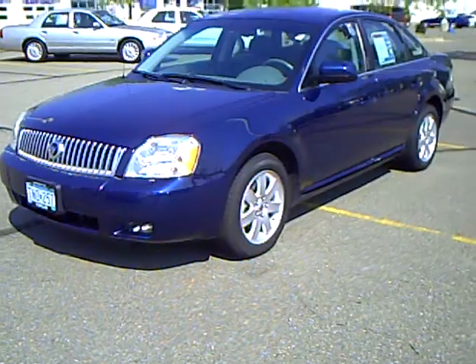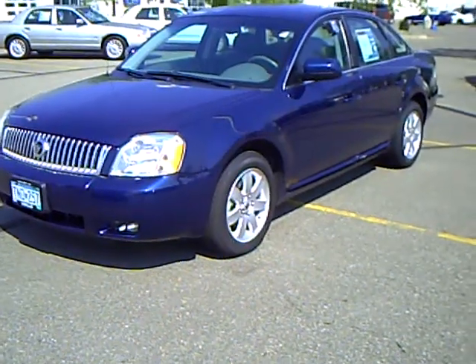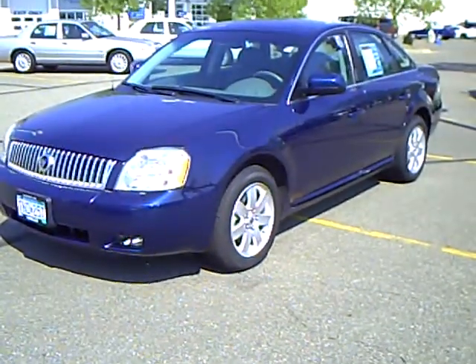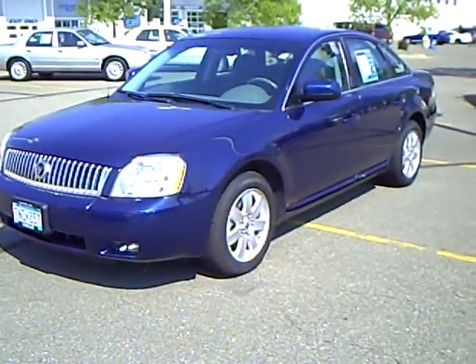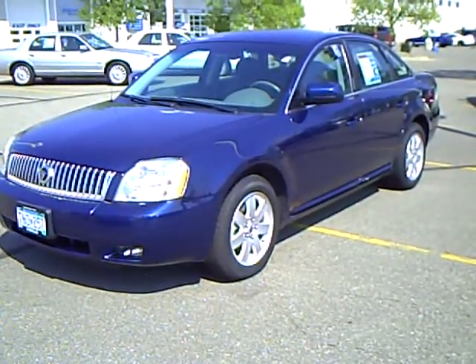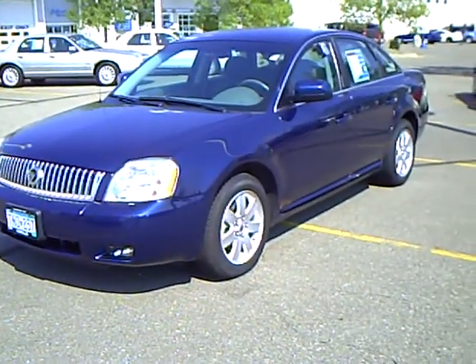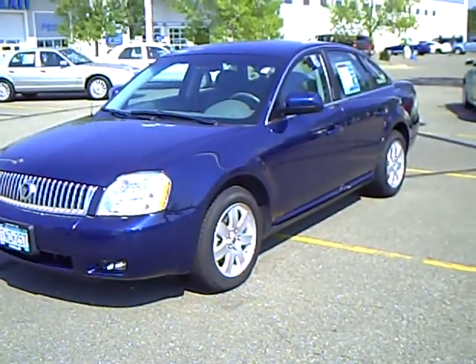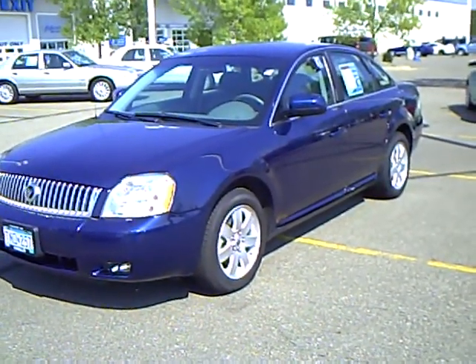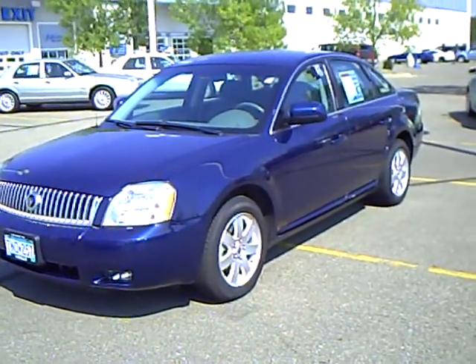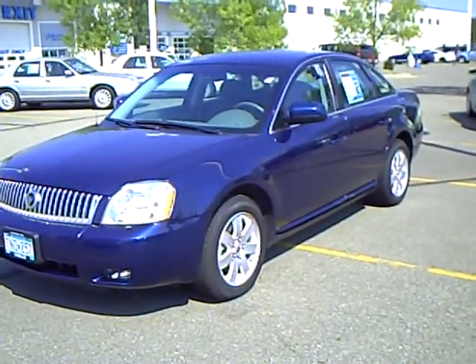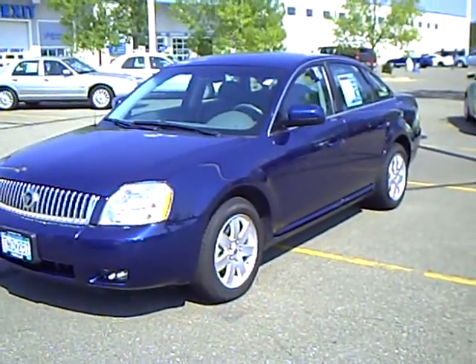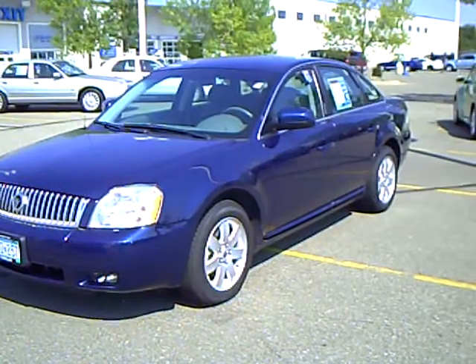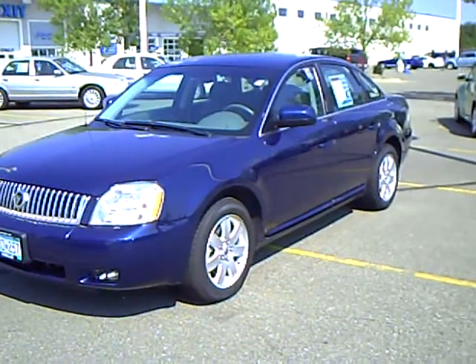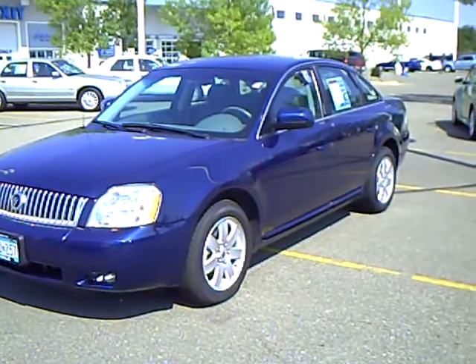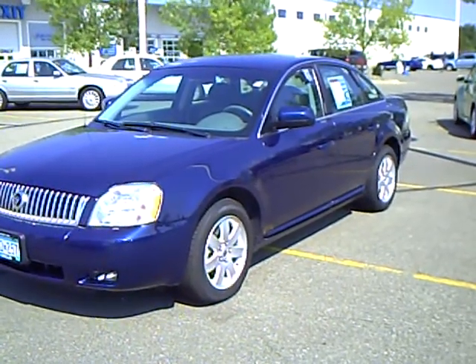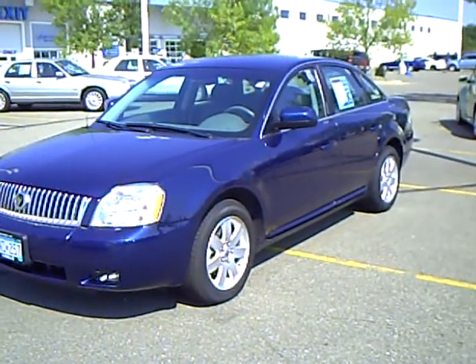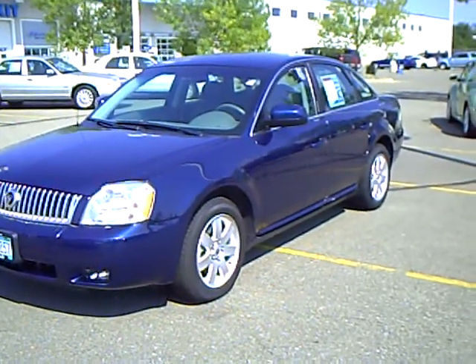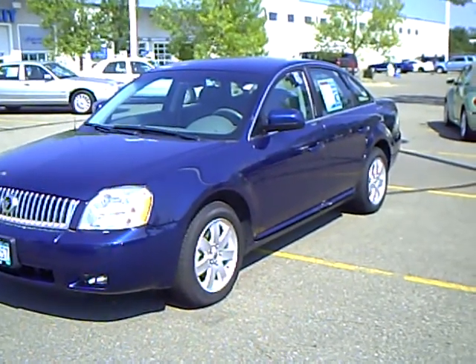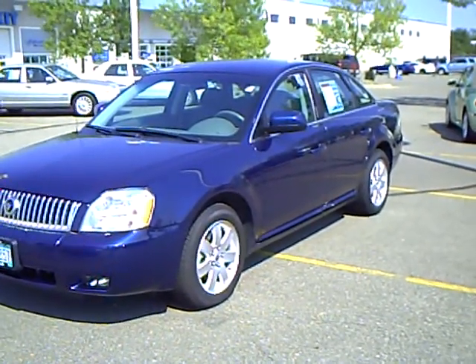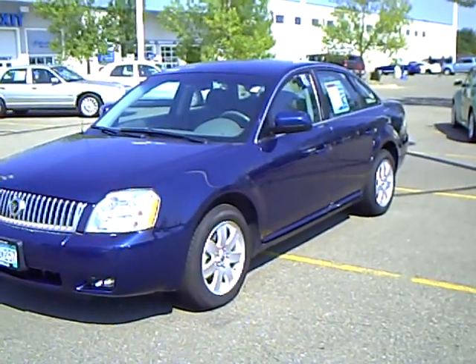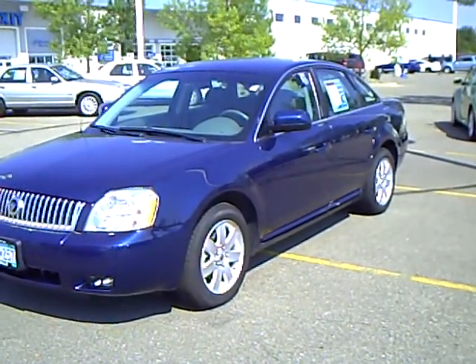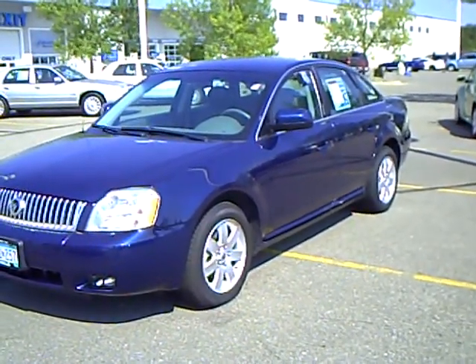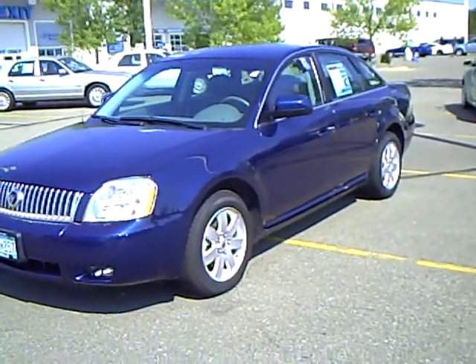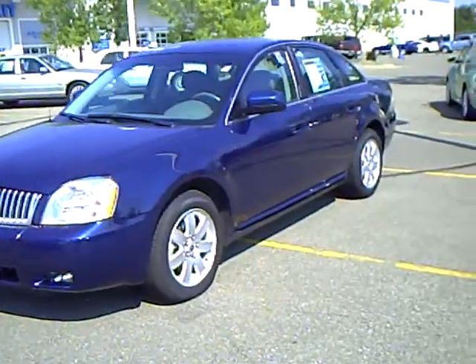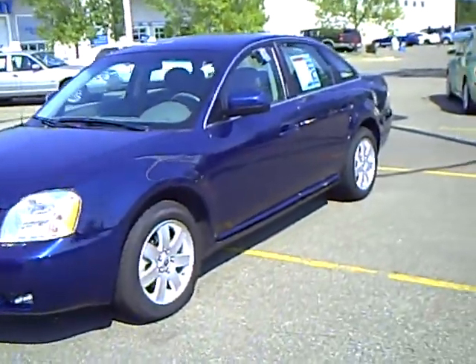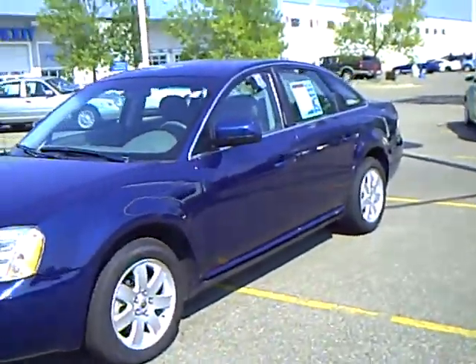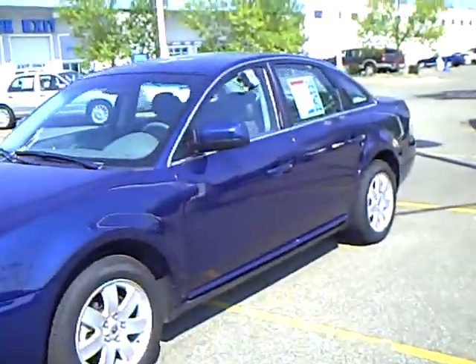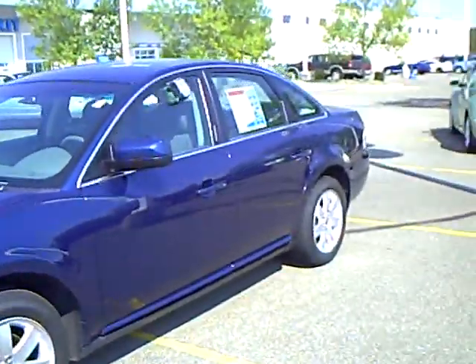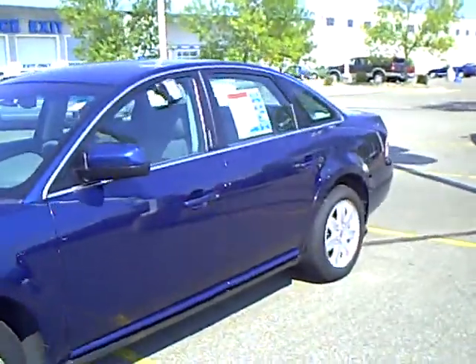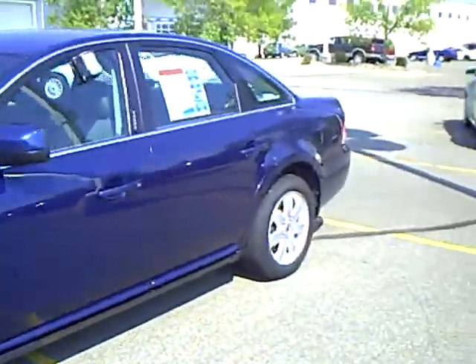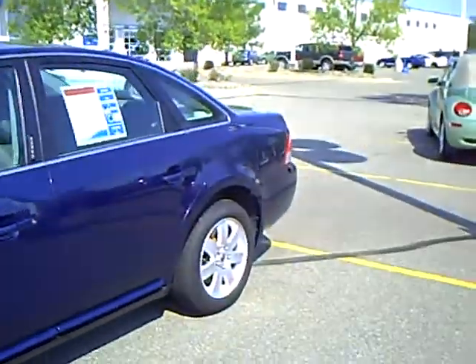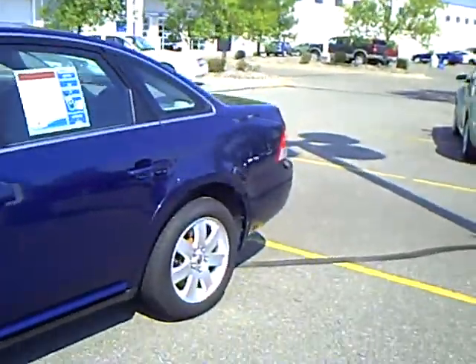Hi, this is Don Griggs at Mills Ford Lincoln Mercury, Brainerd Baxter, Minnesota, and I'm presenting to you a 2006 Mercury Montego Luxury, stock number 1U090293A.